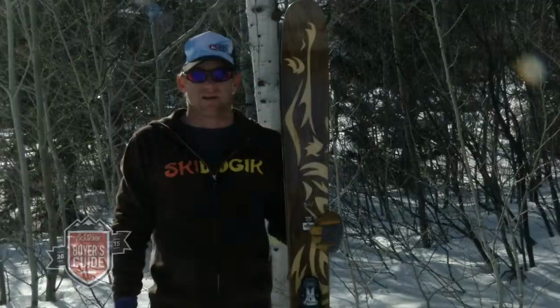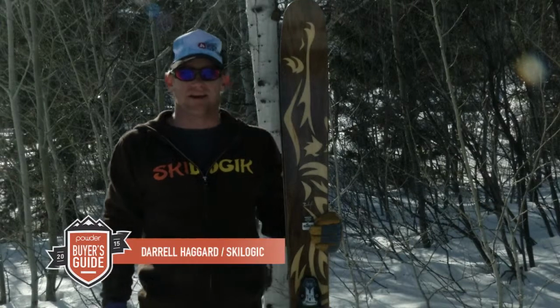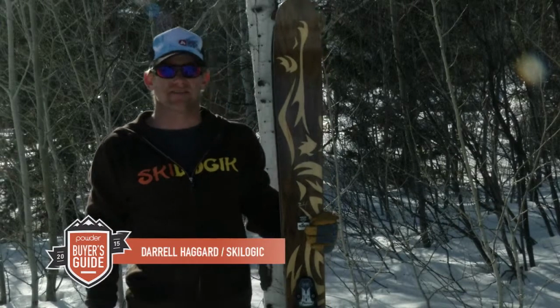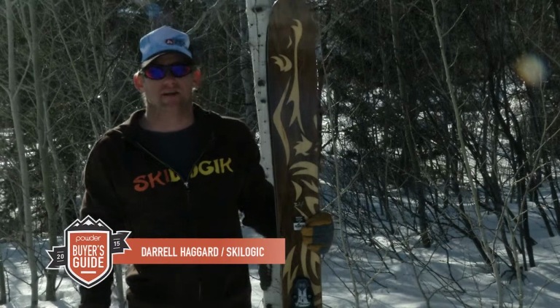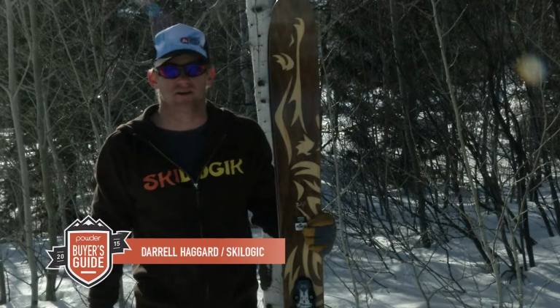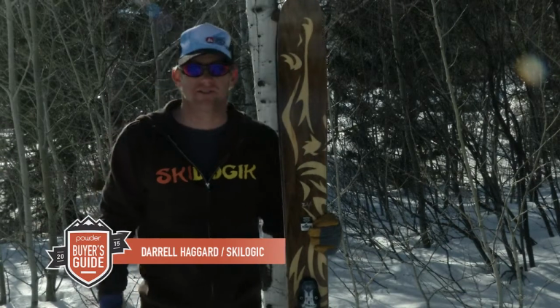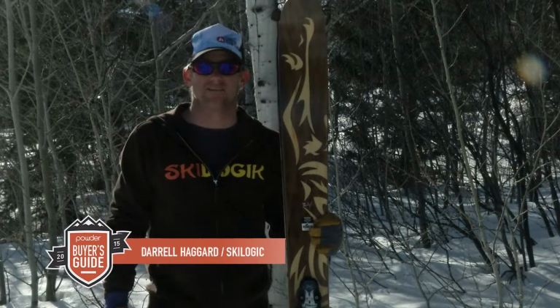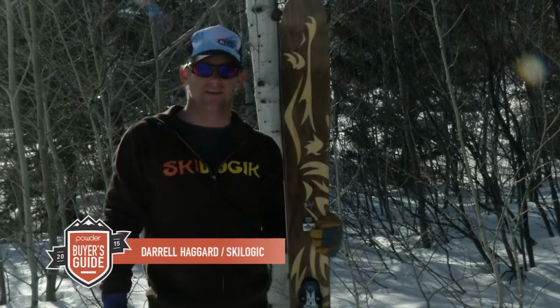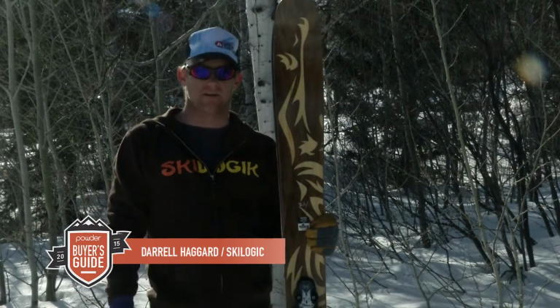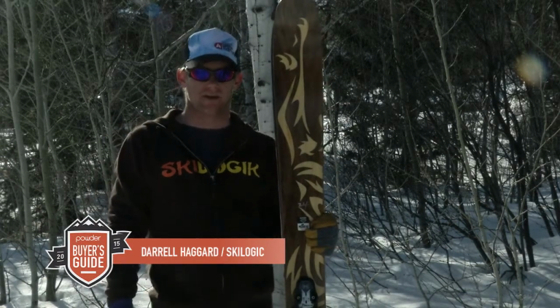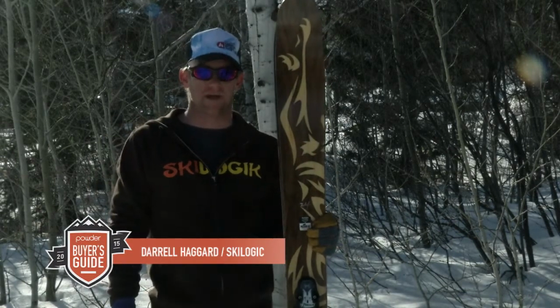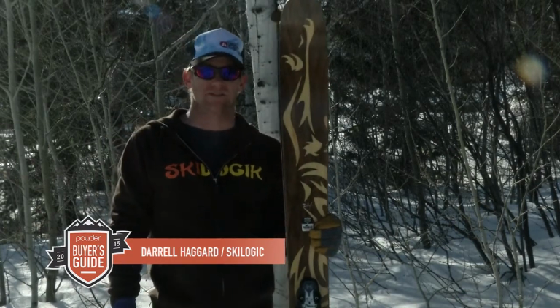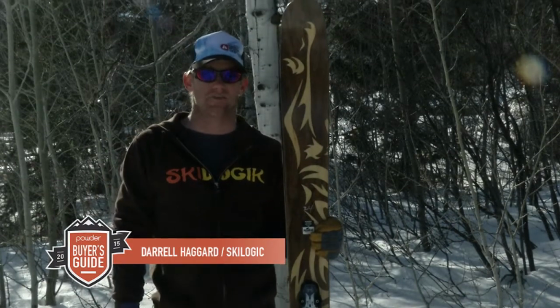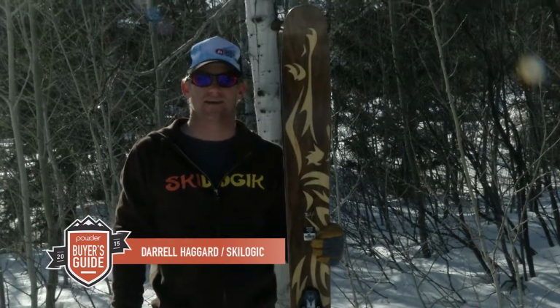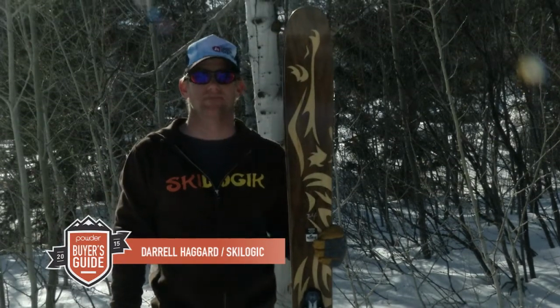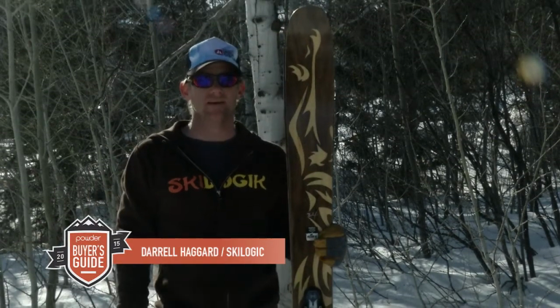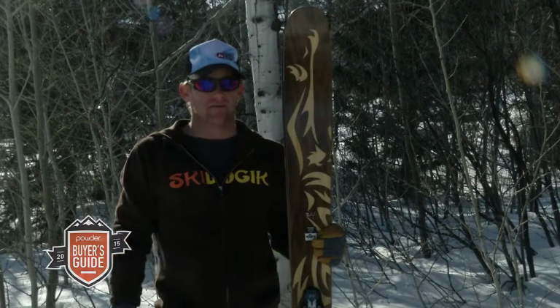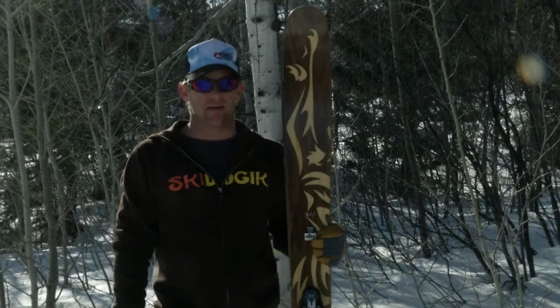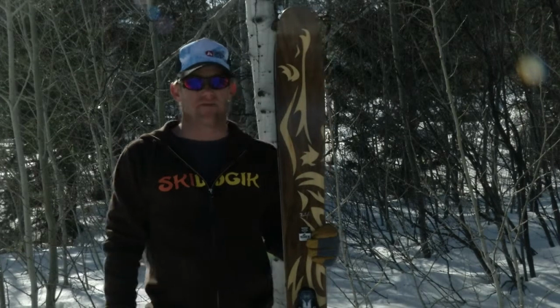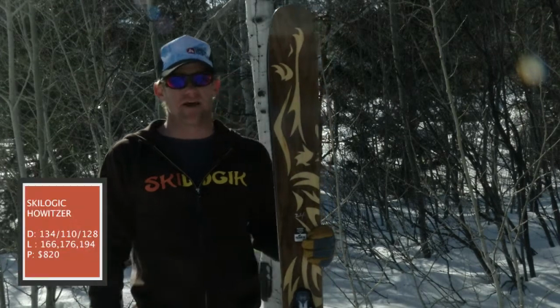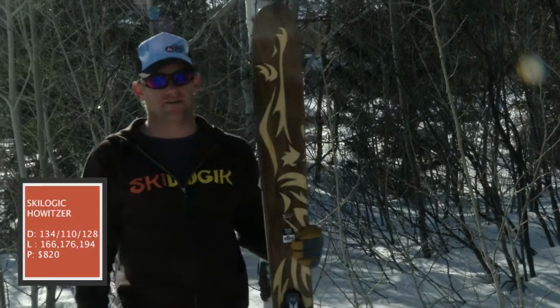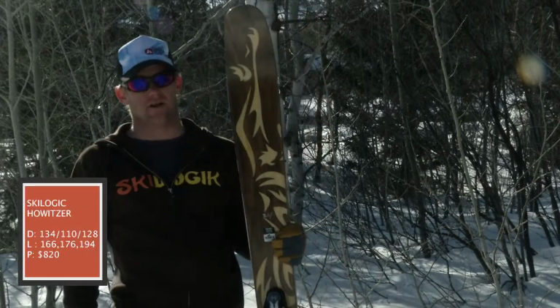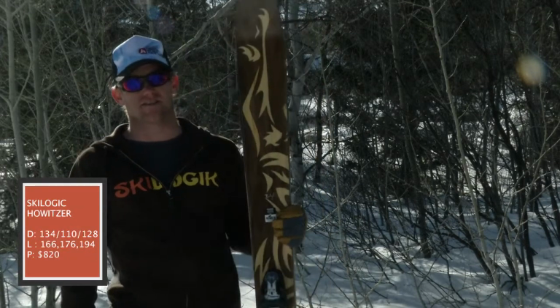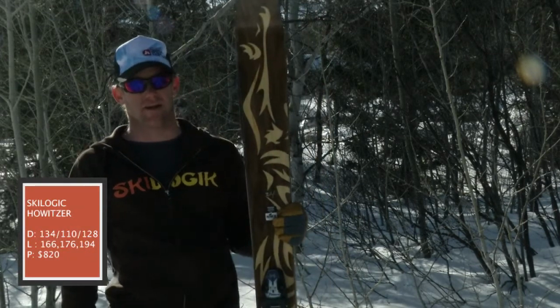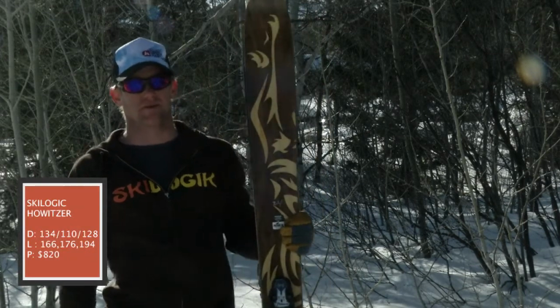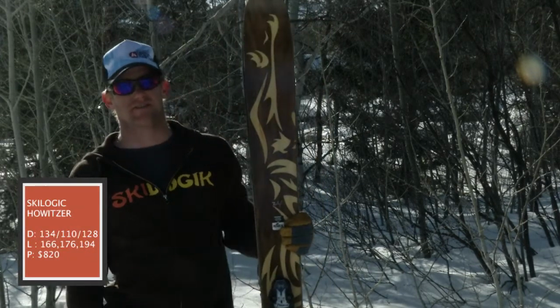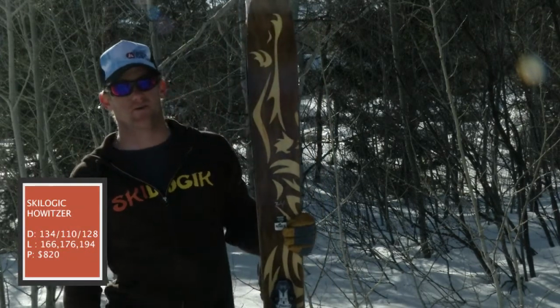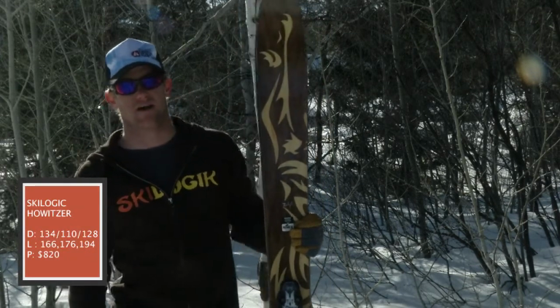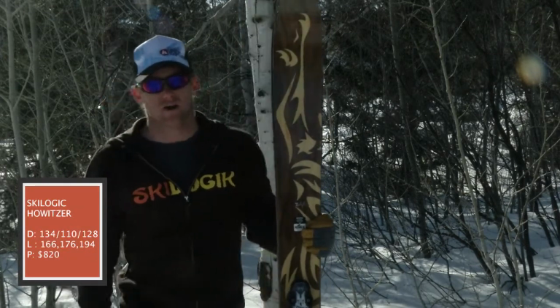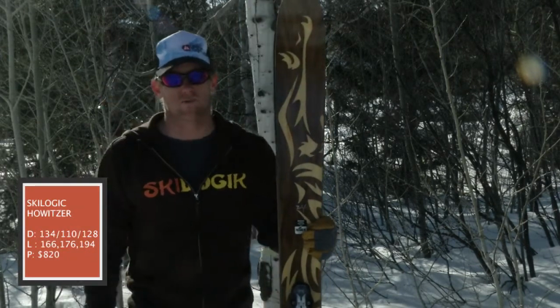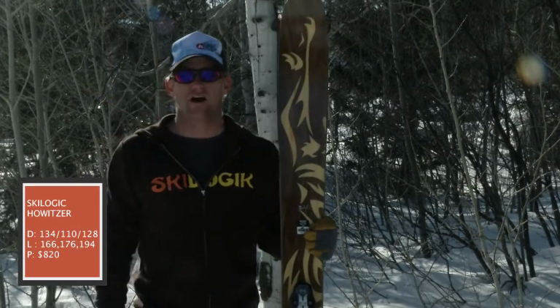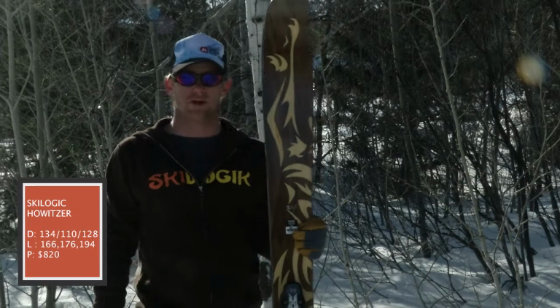Hey guys, this is Daryl Haggard with SkiLogic and today we're going to talk about the Howitzer Backcountry. Many of you guys know we've had the Howitzer in the line since the beginning, but this is a new core profile for us.